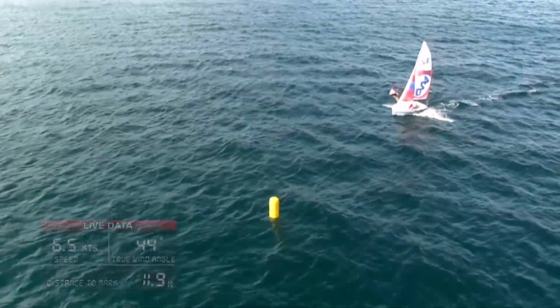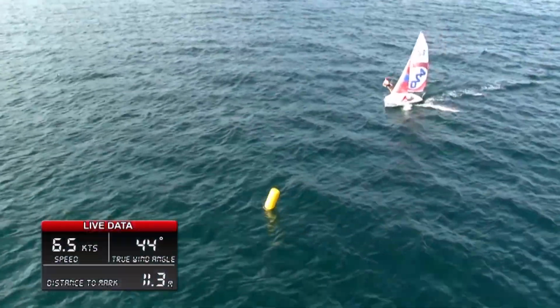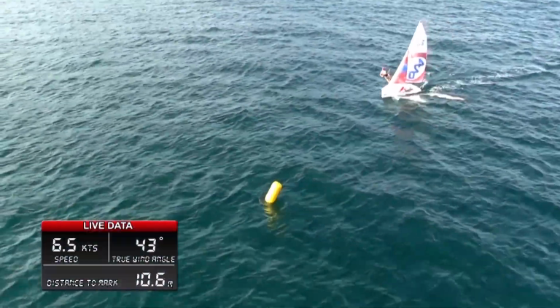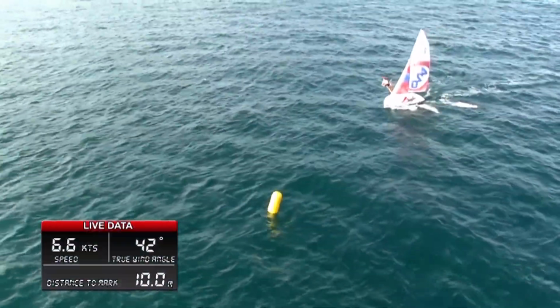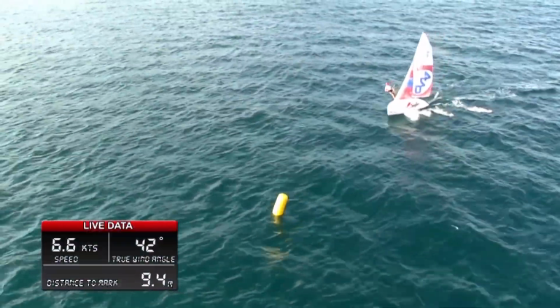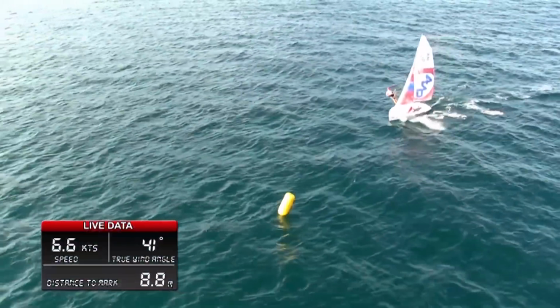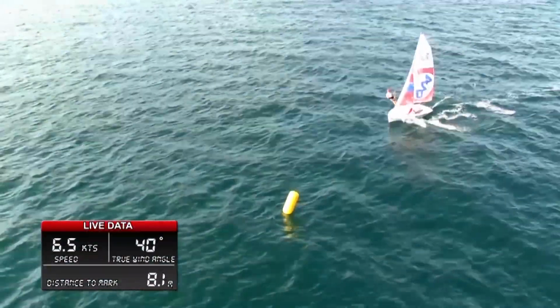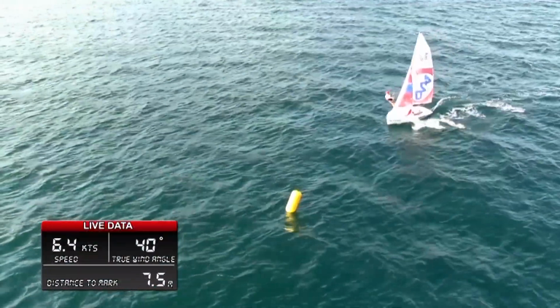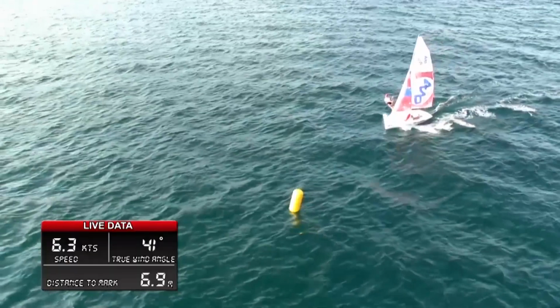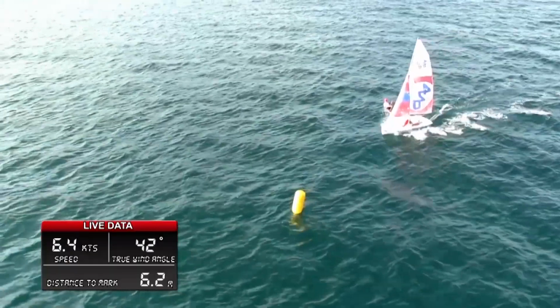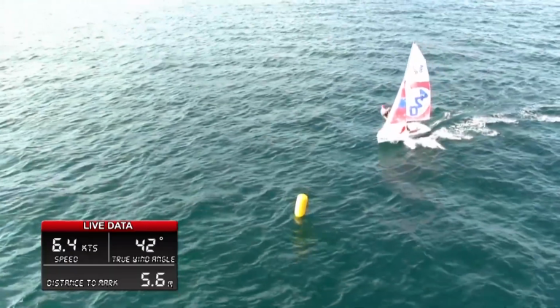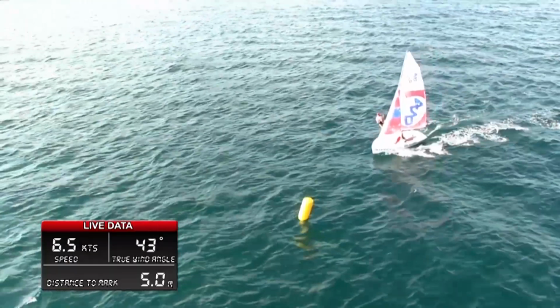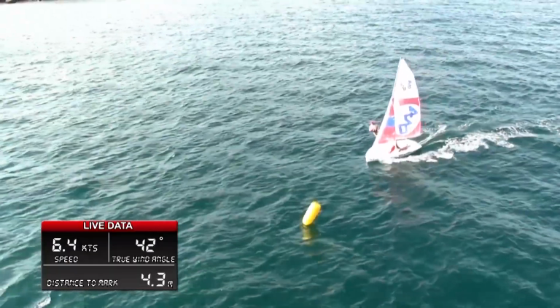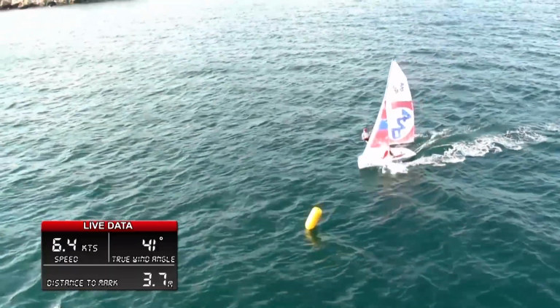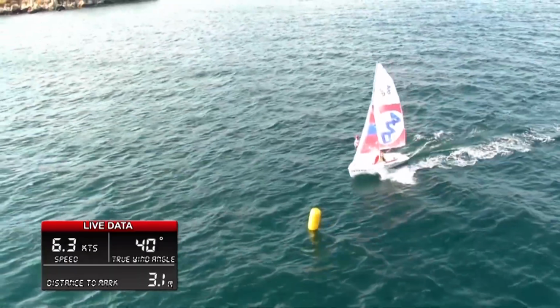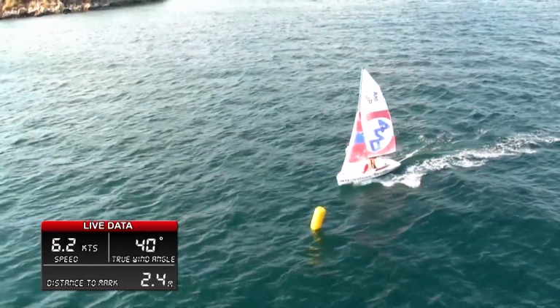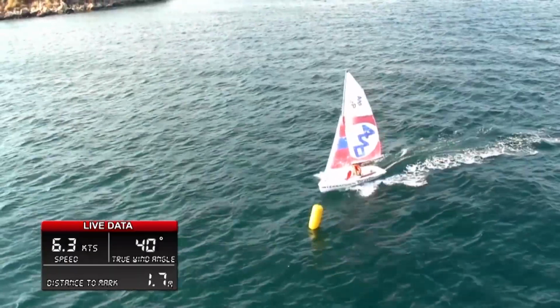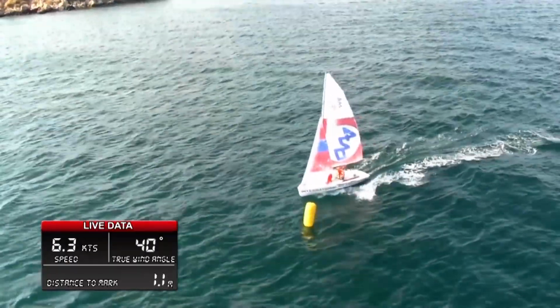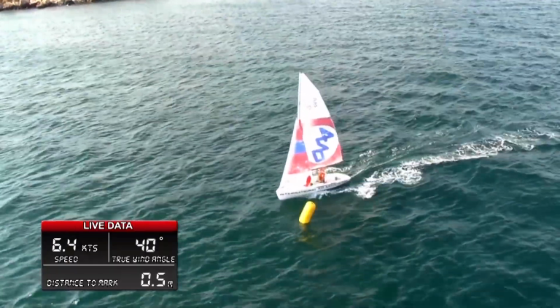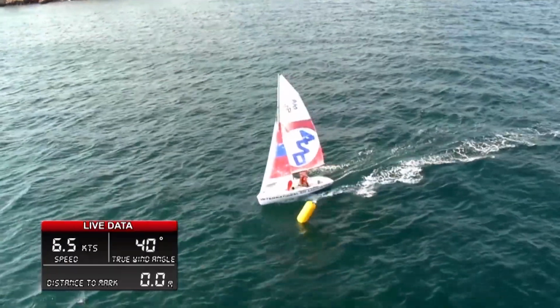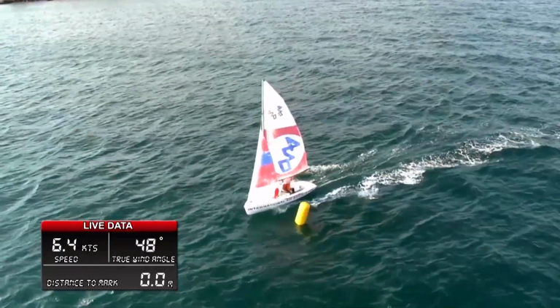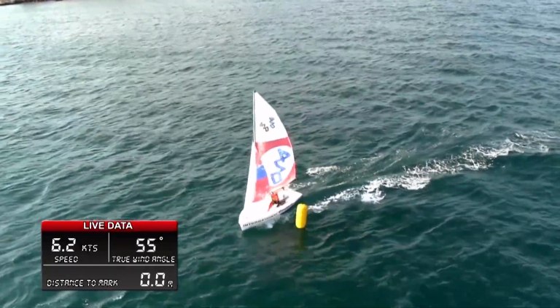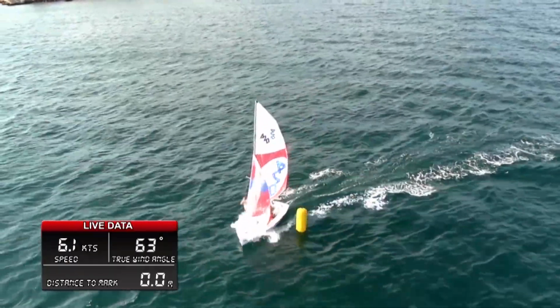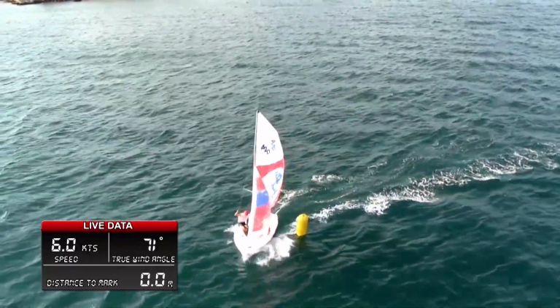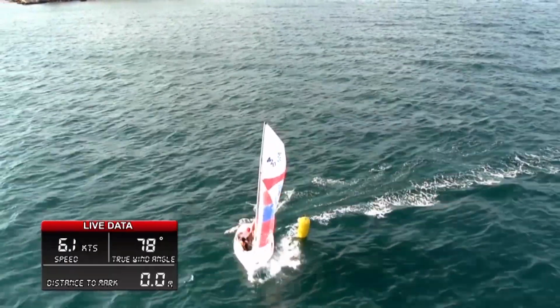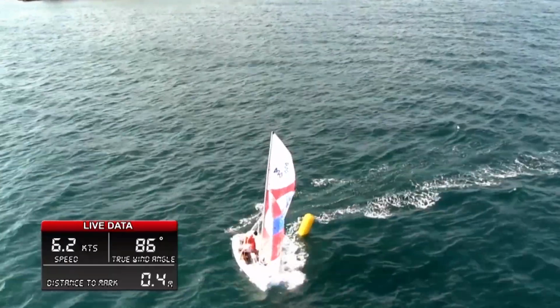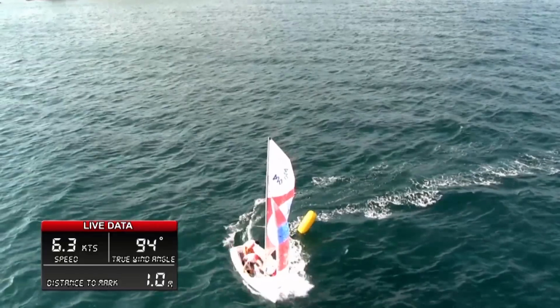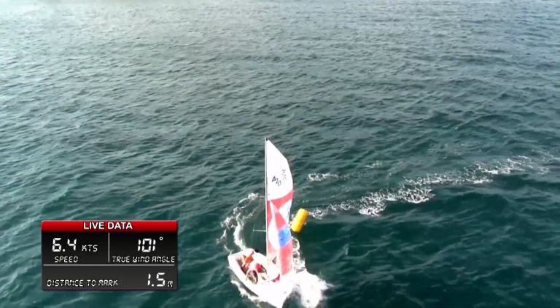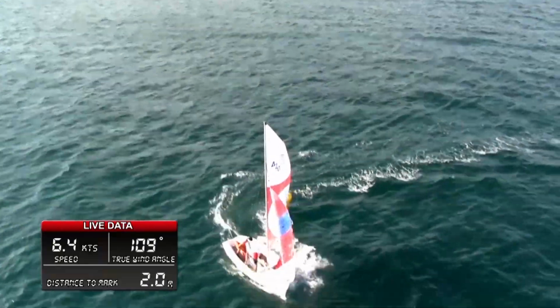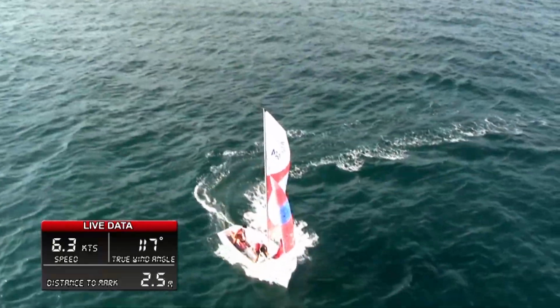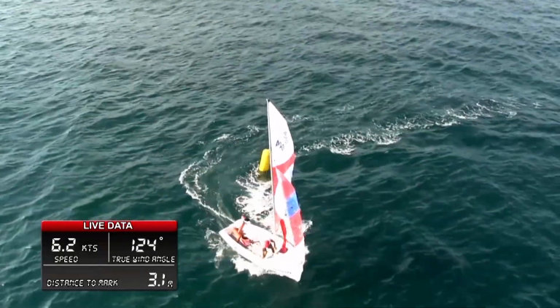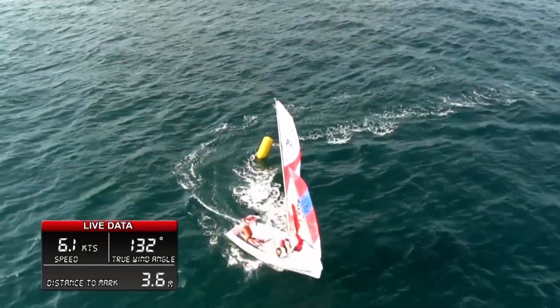A good rounding can keep the boat's speed high or increase it and give an advantage, extending the lead from the boats behind or closing in on the boats in front.